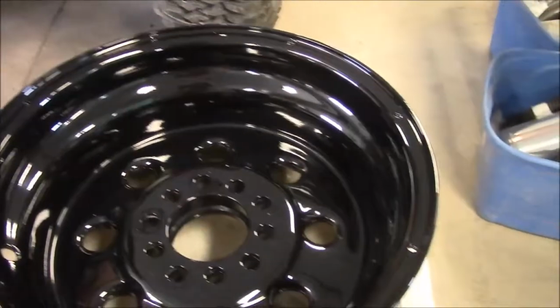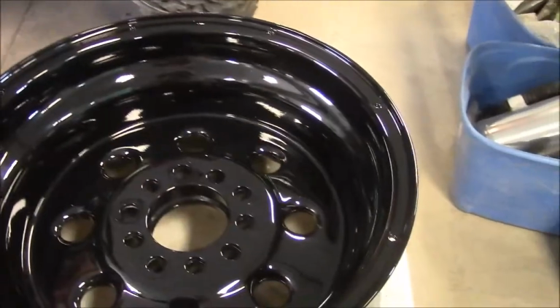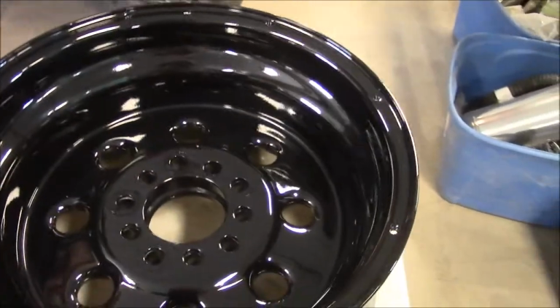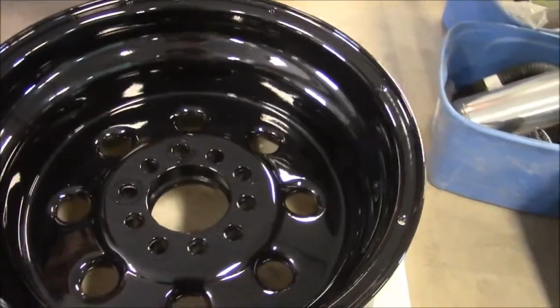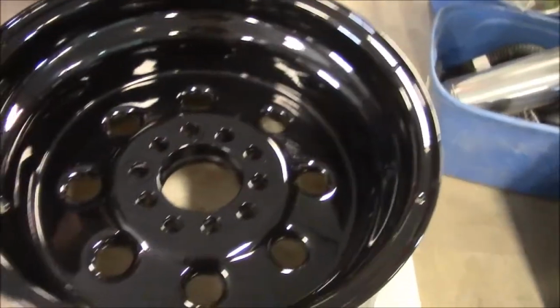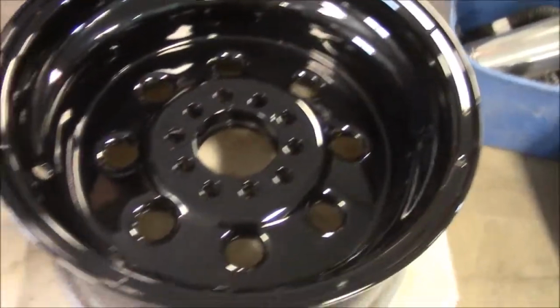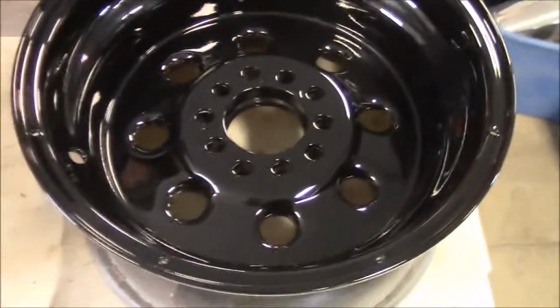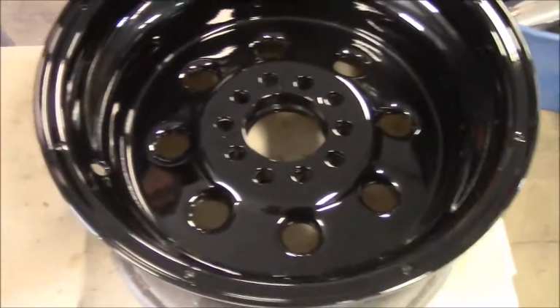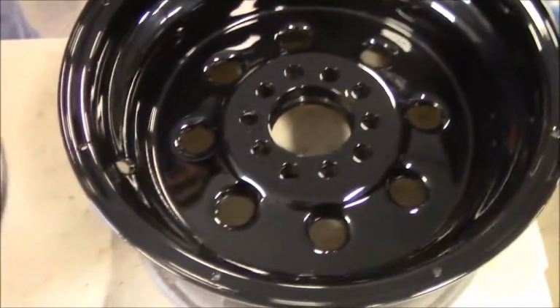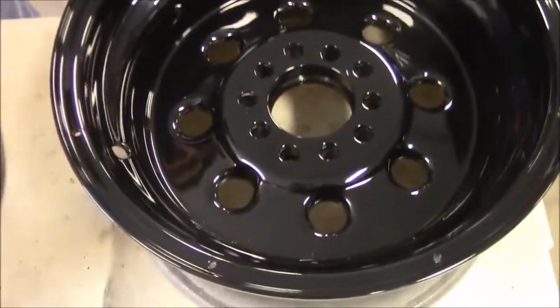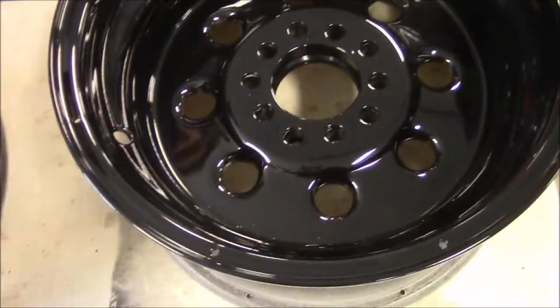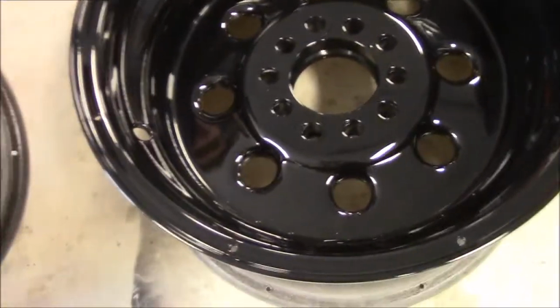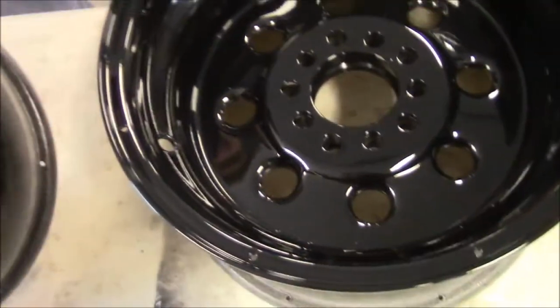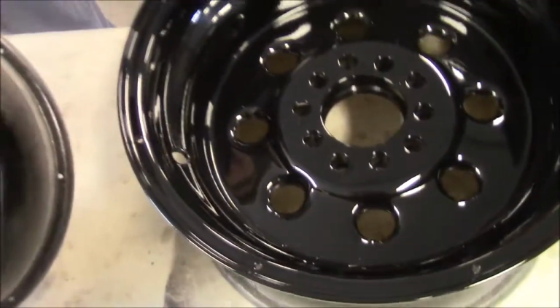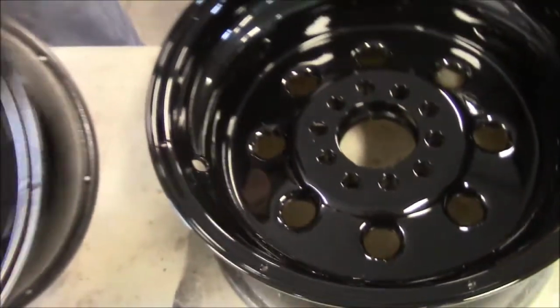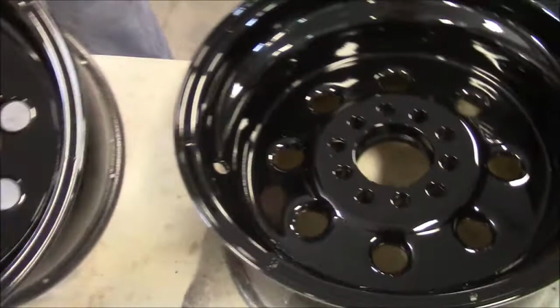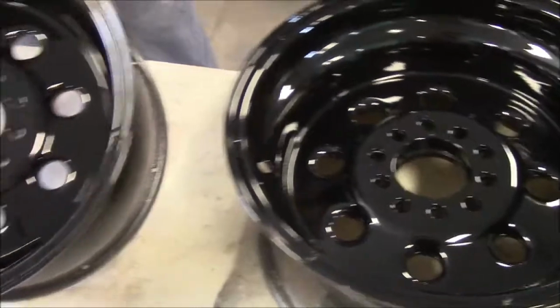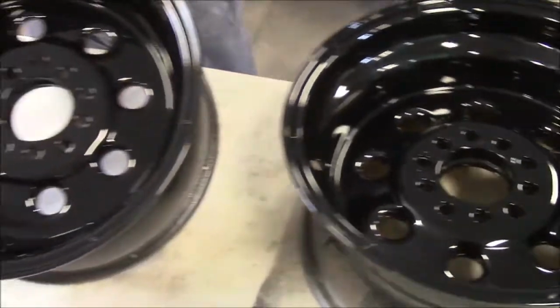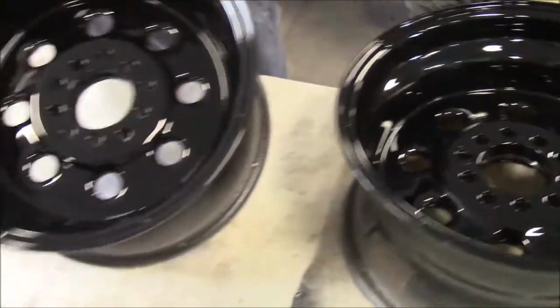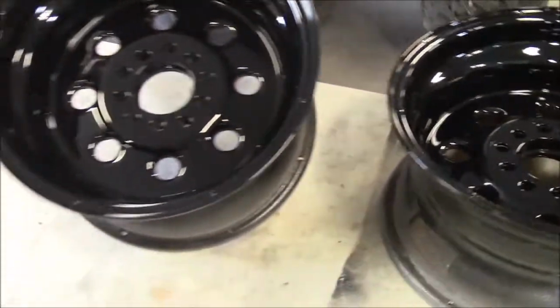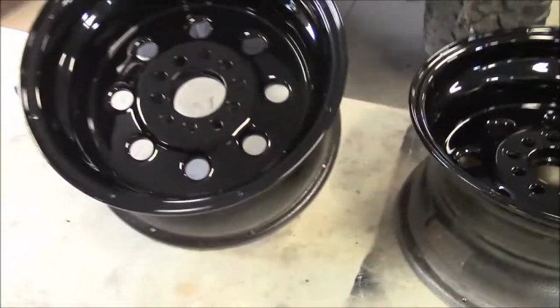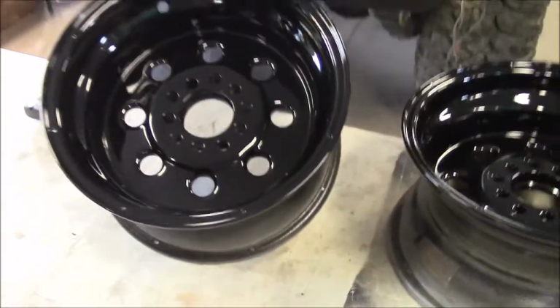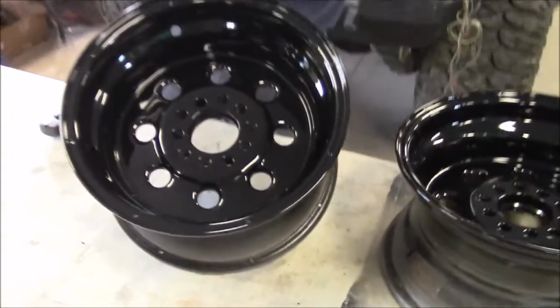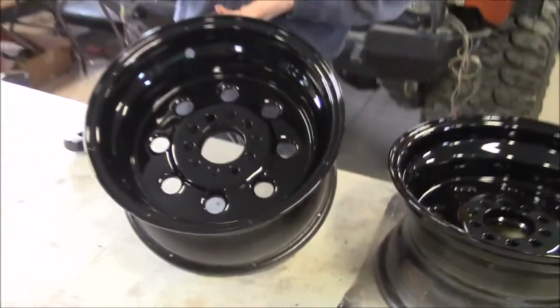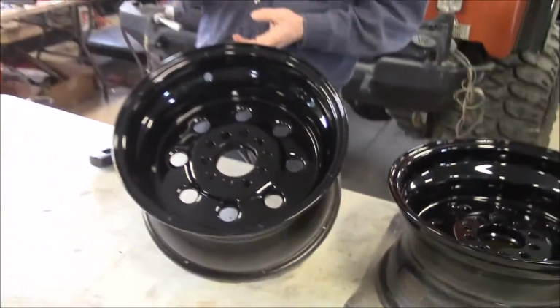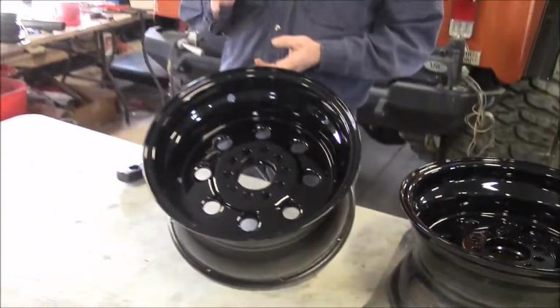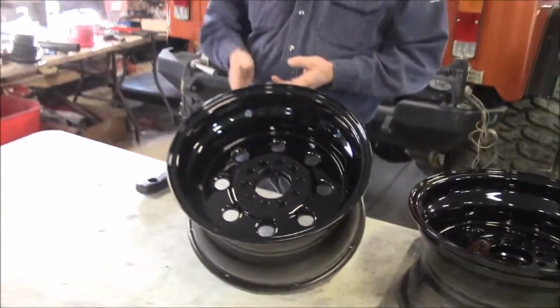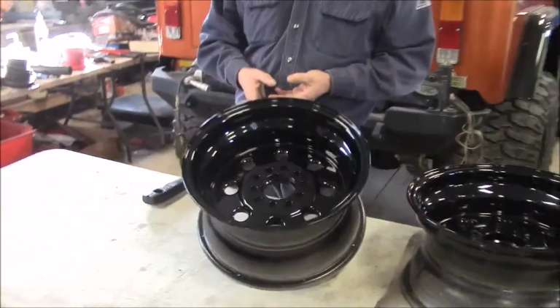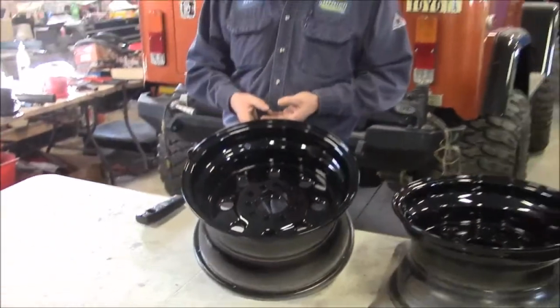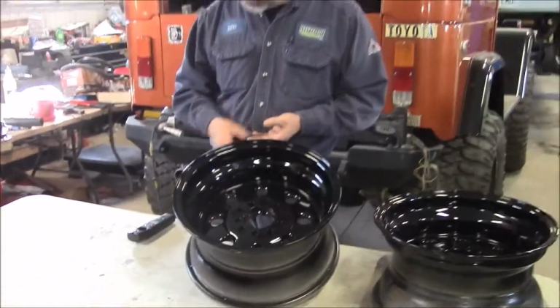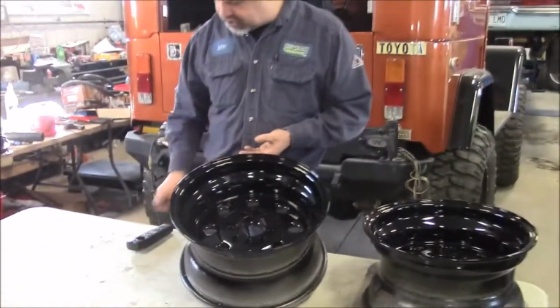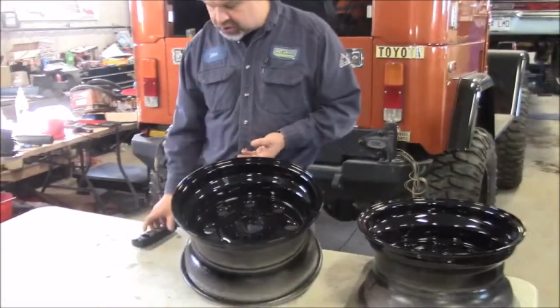Then we applied this high gloss black — it's a really nice finish — and then we baked it on and it's fully cured.